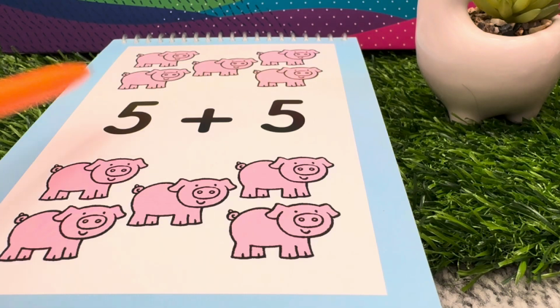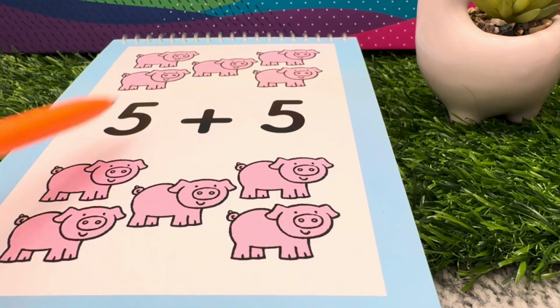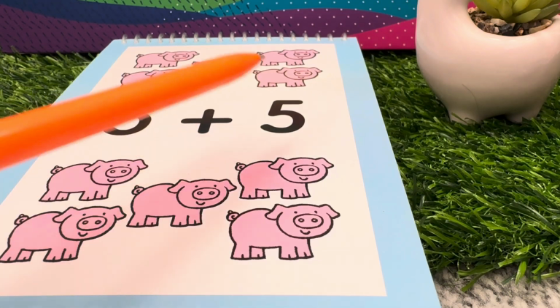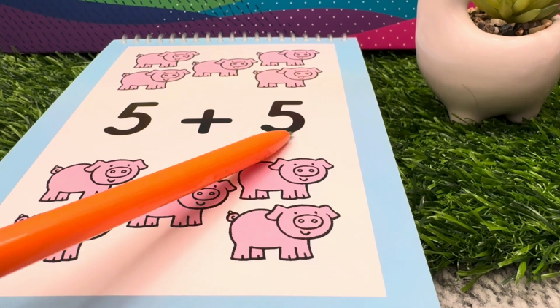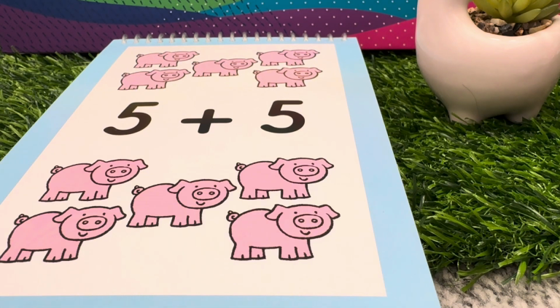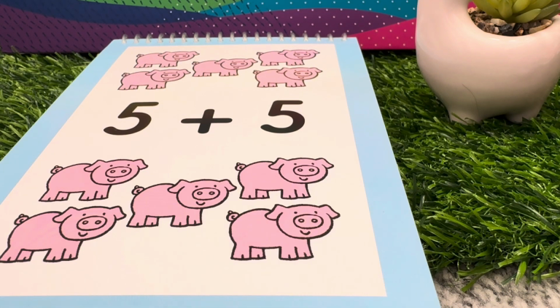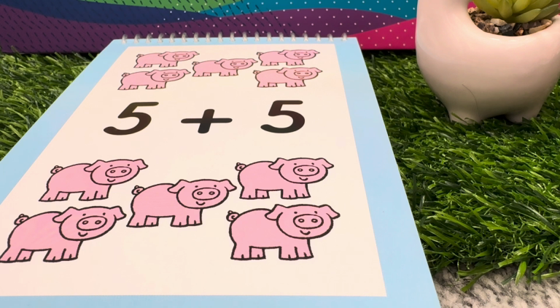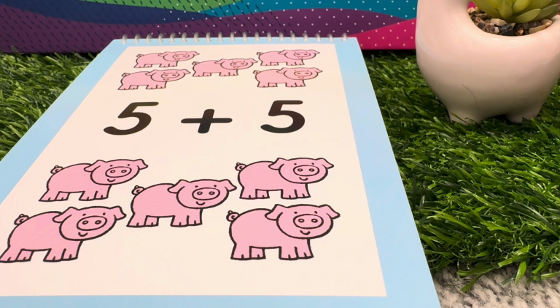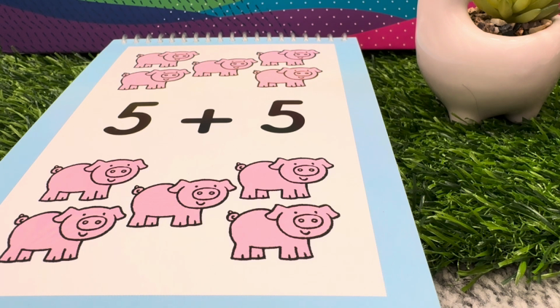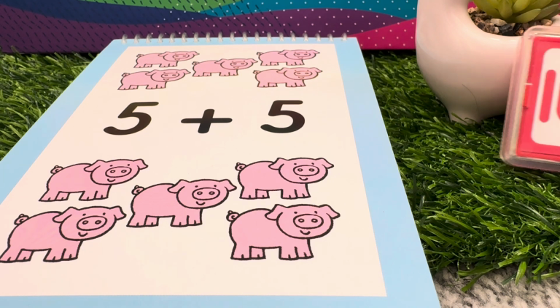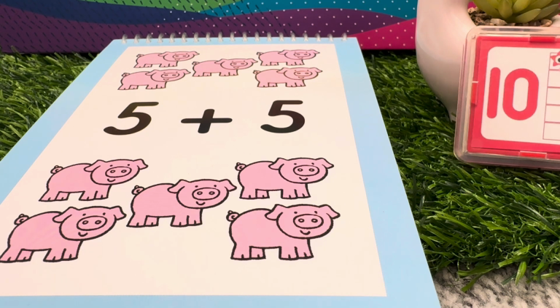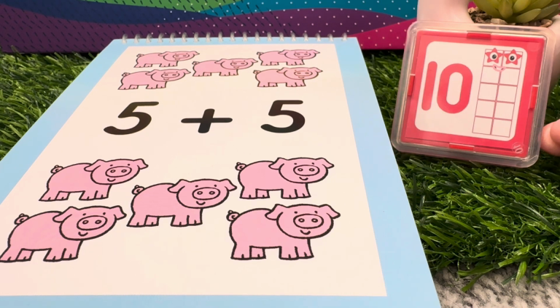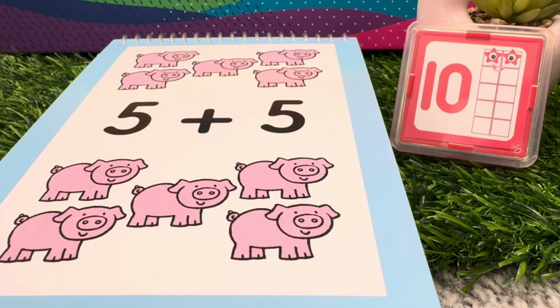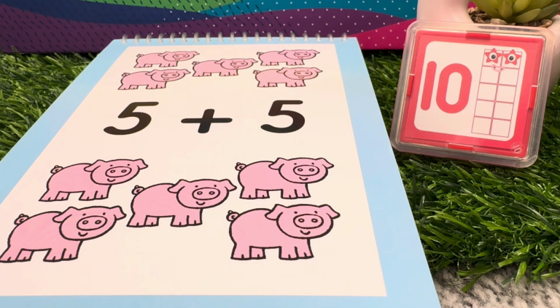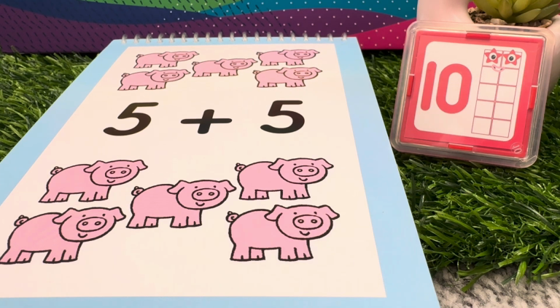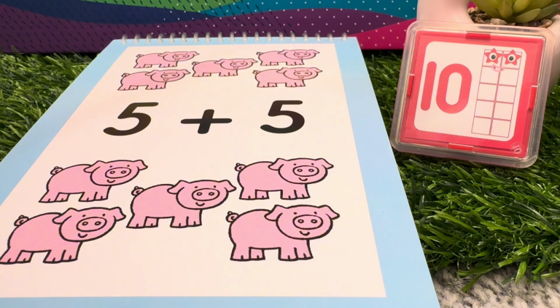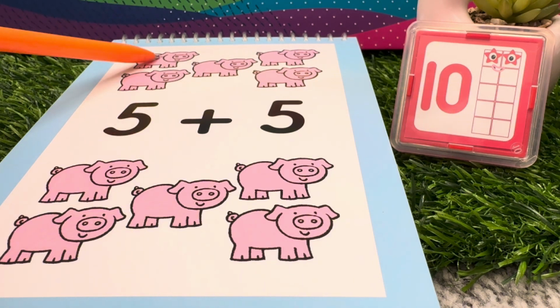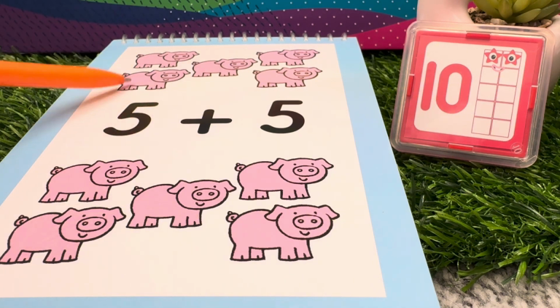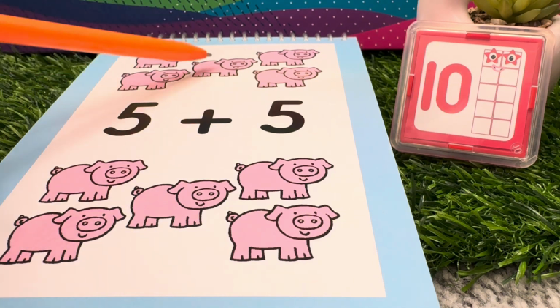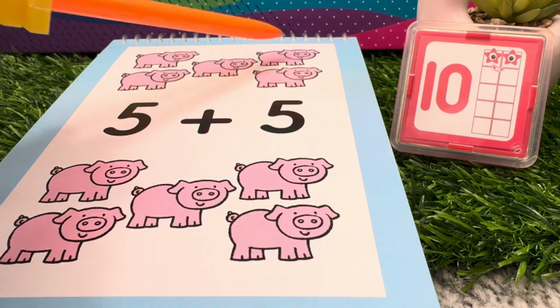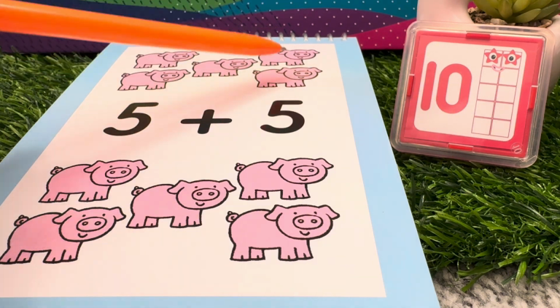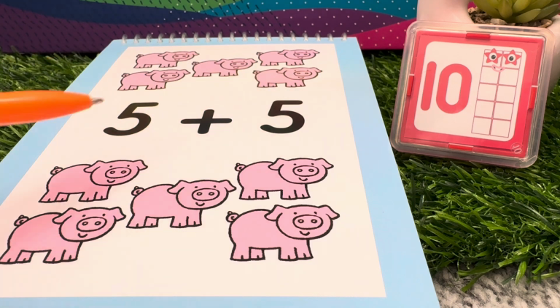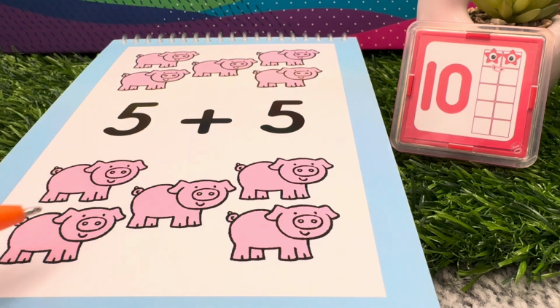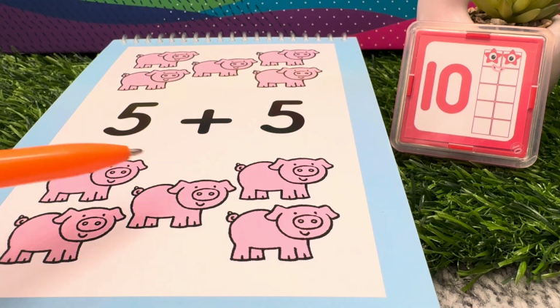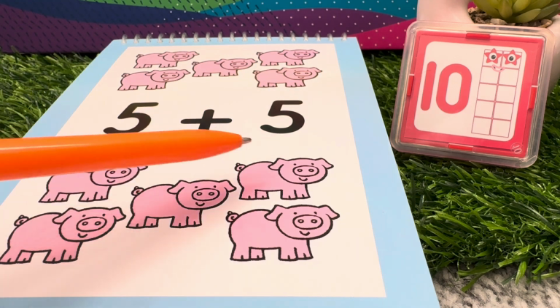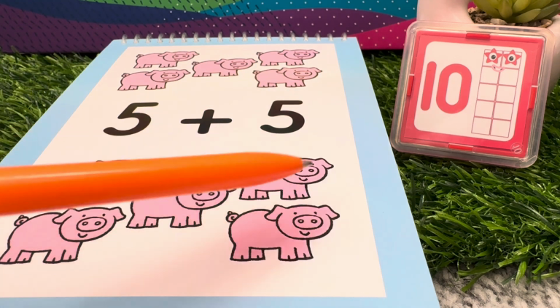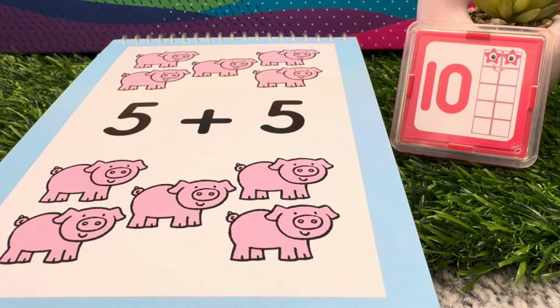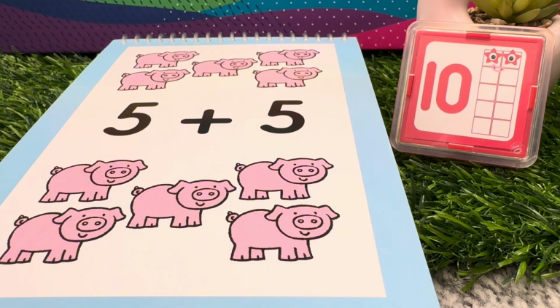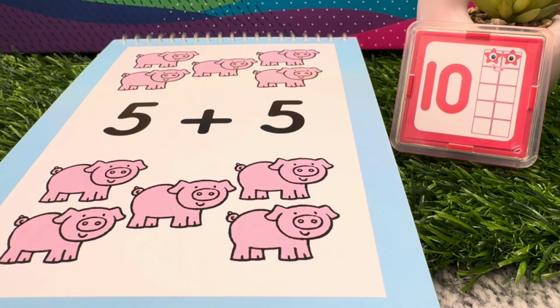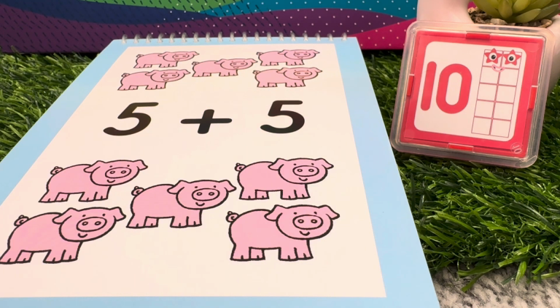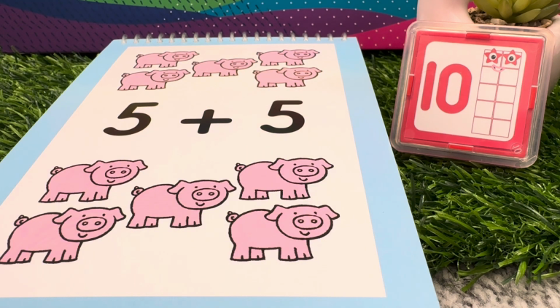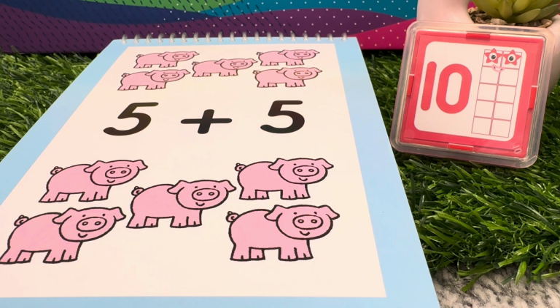Five plus five is equals to ten. Five pigs plus five pigs is equals to ten pigs.